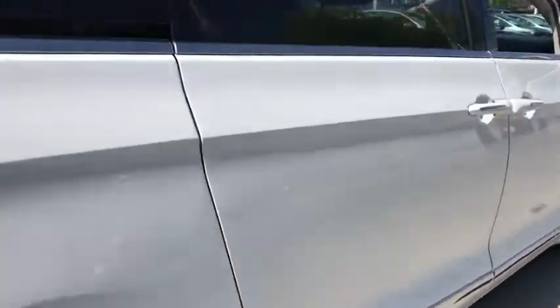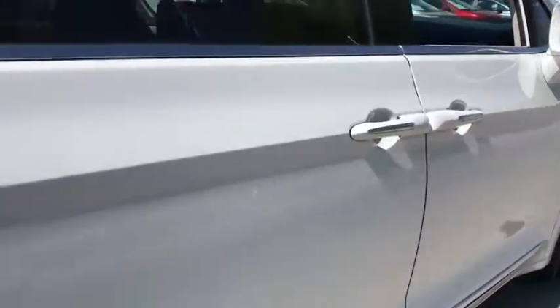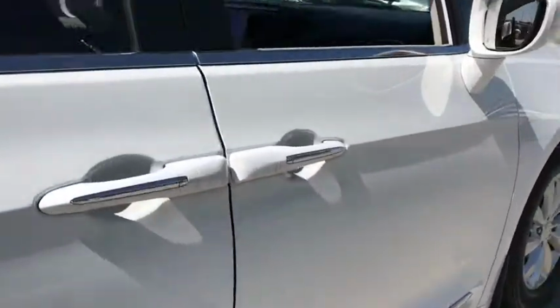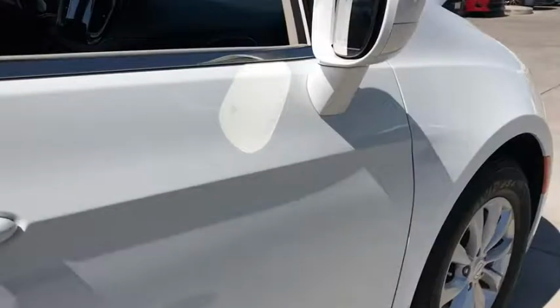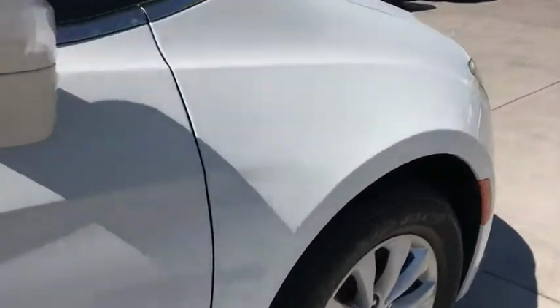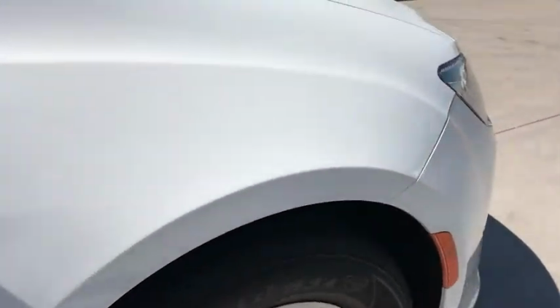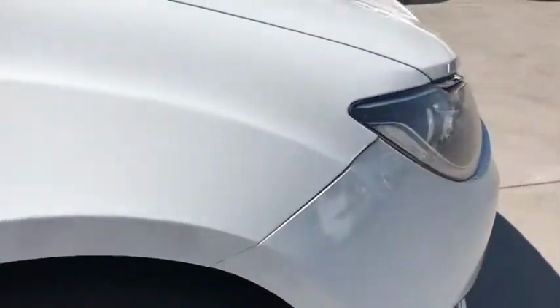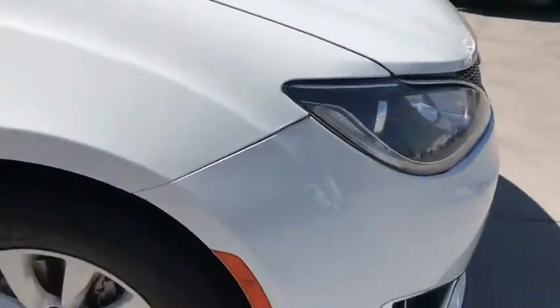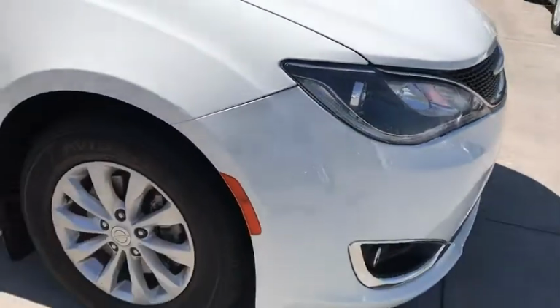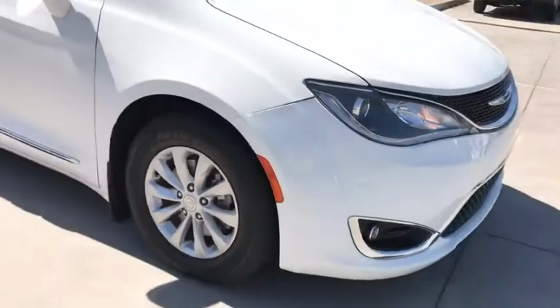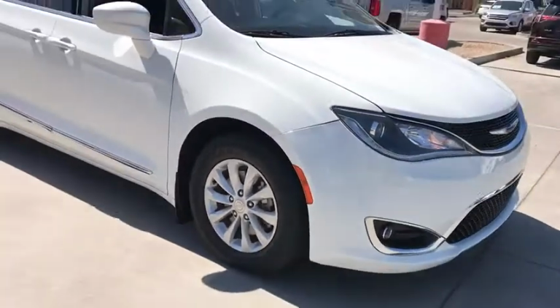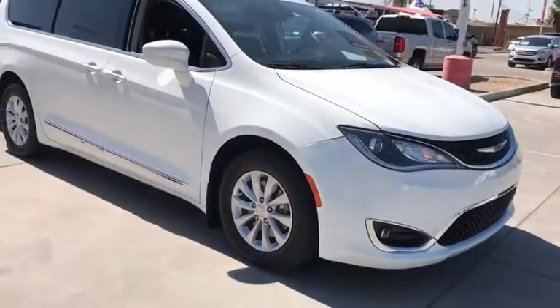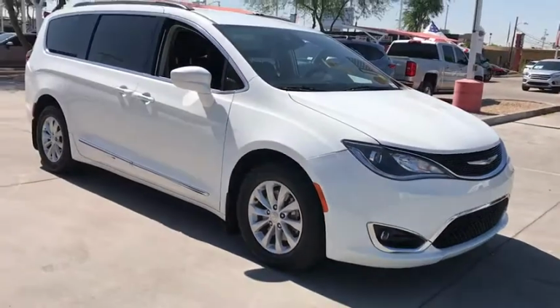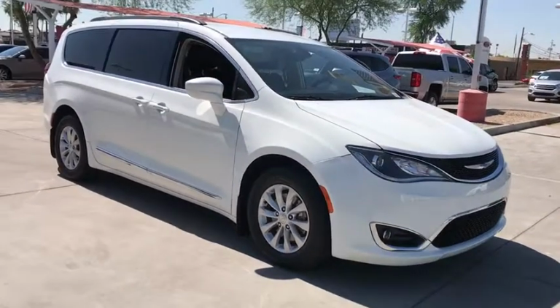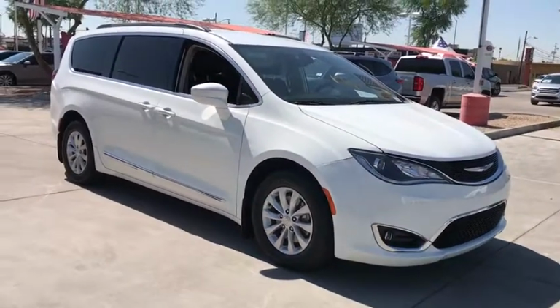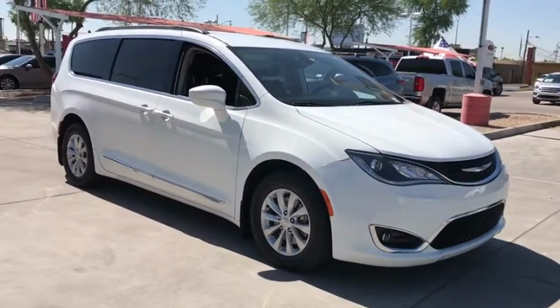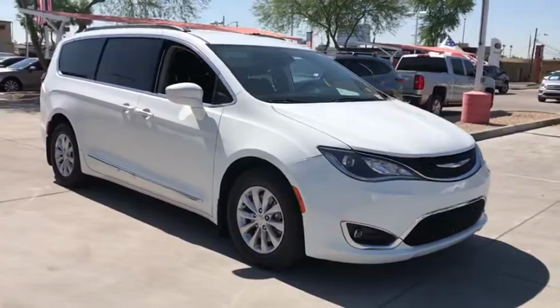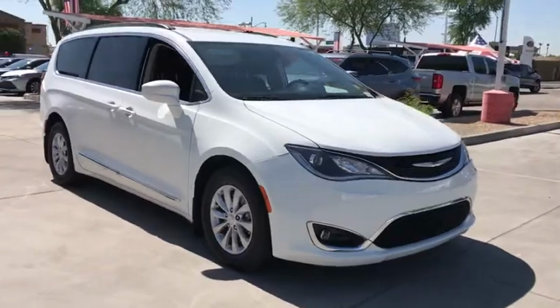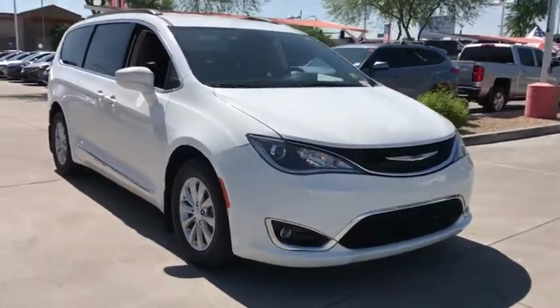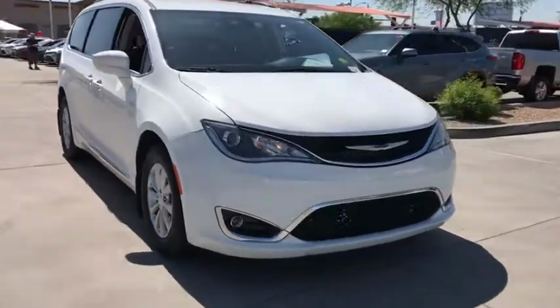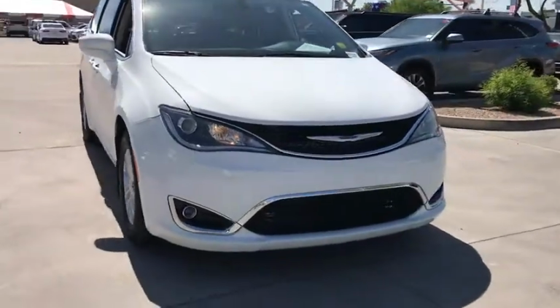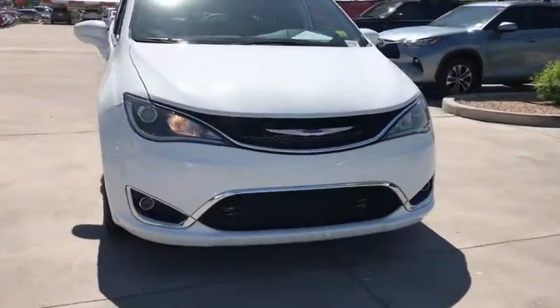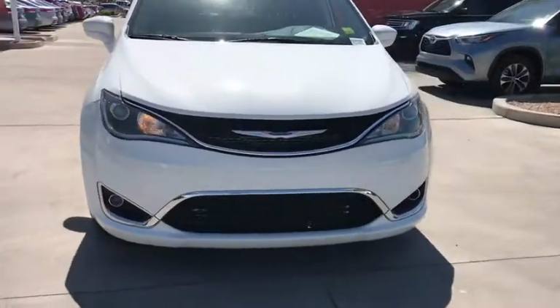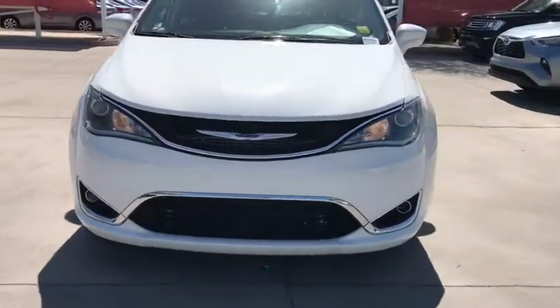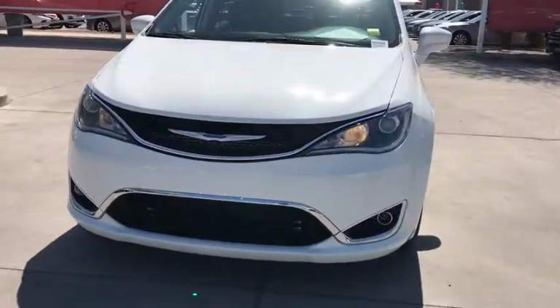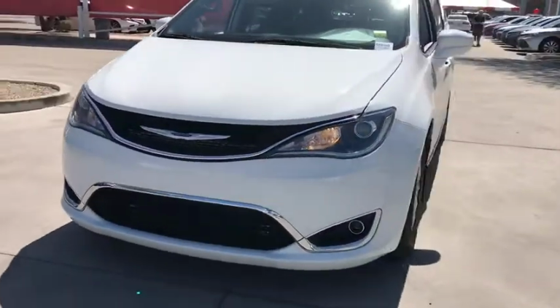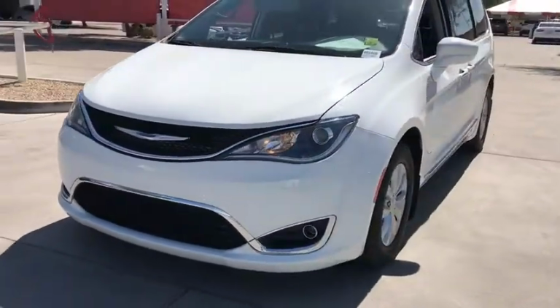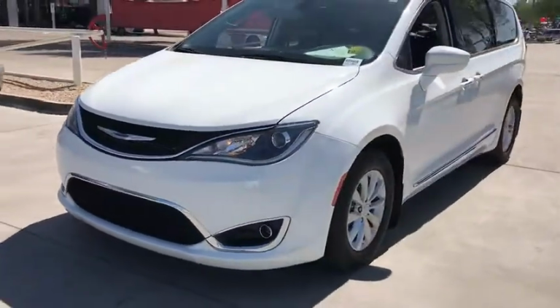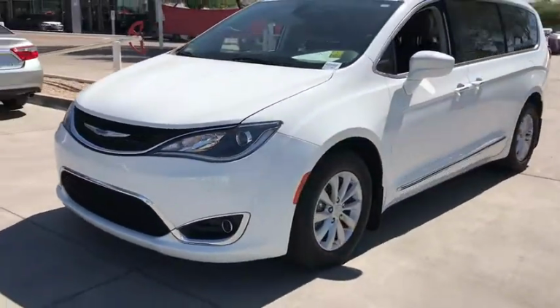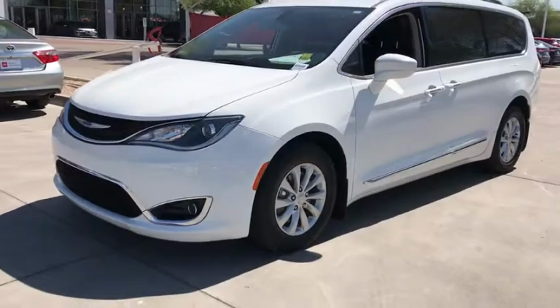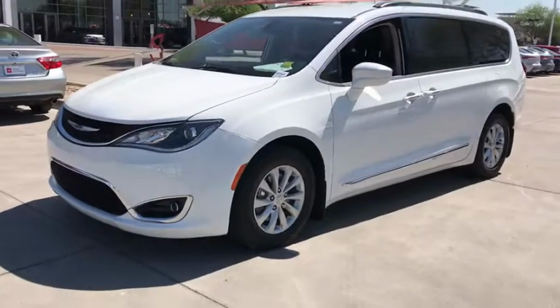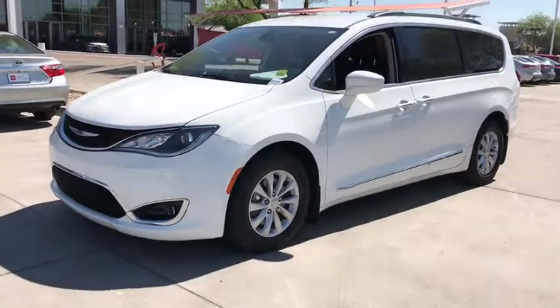These are just some of the great options this vehicle comes with: power liftgate, Bluetooth, electronic stability control, power driver seat, leather steering wheel, and traction control.